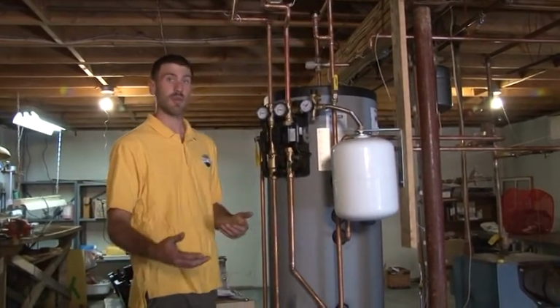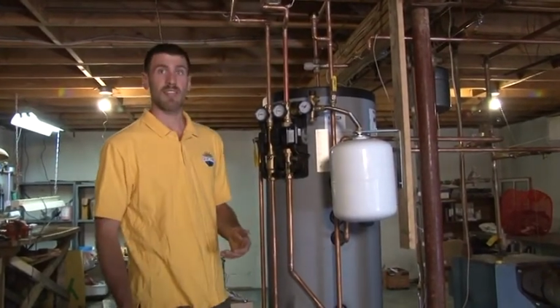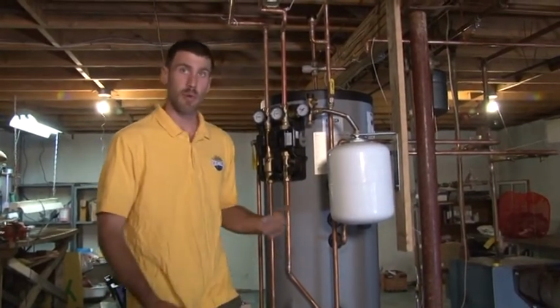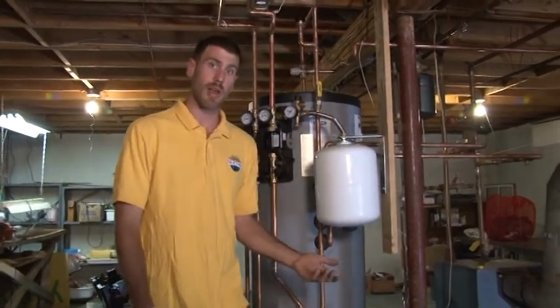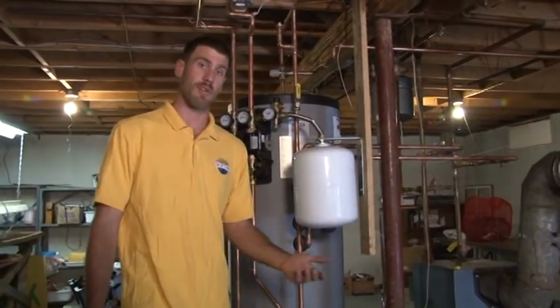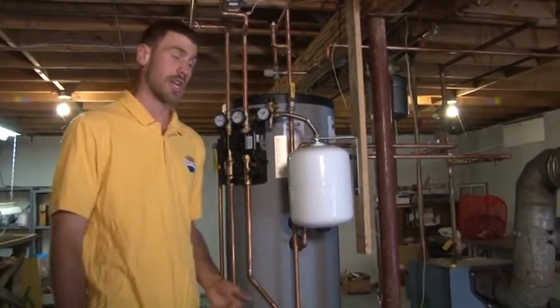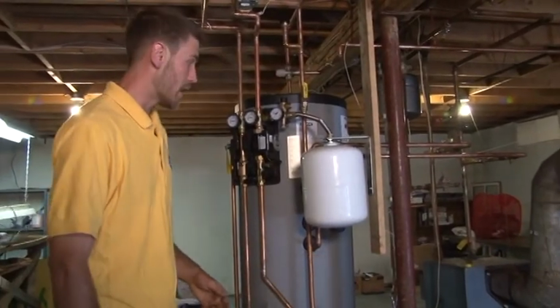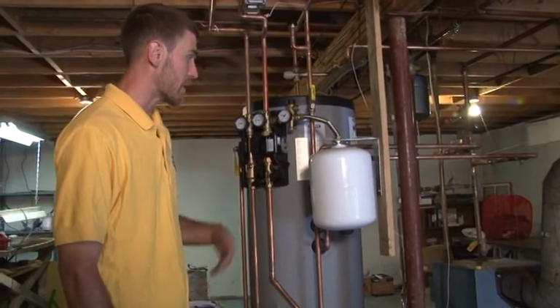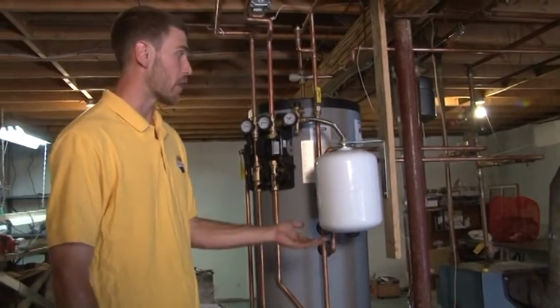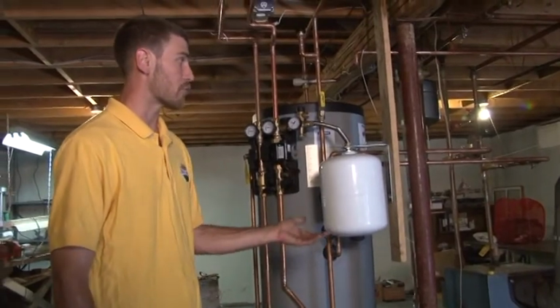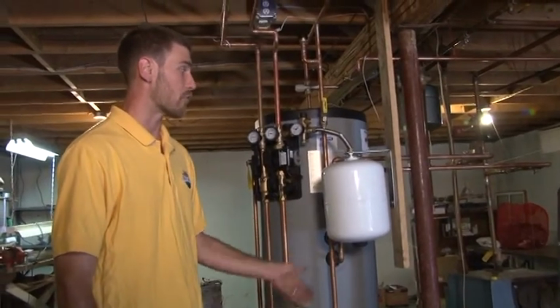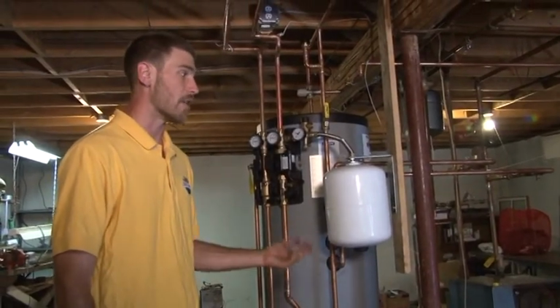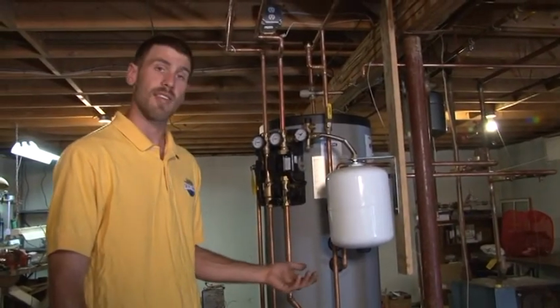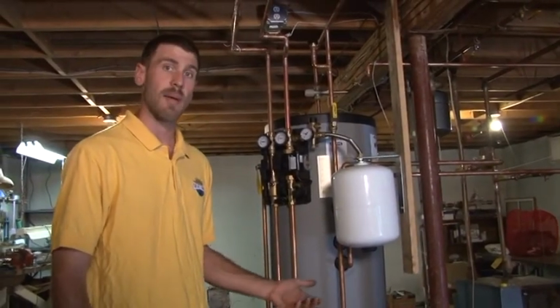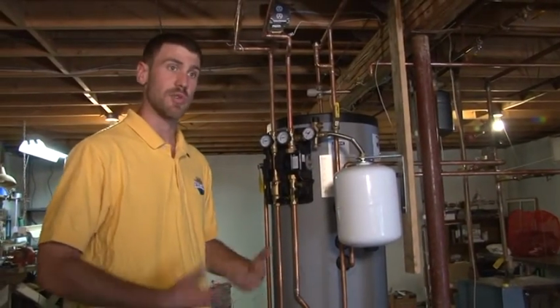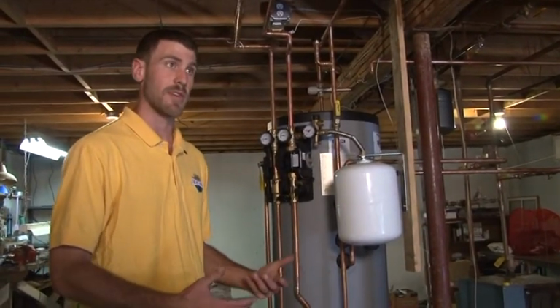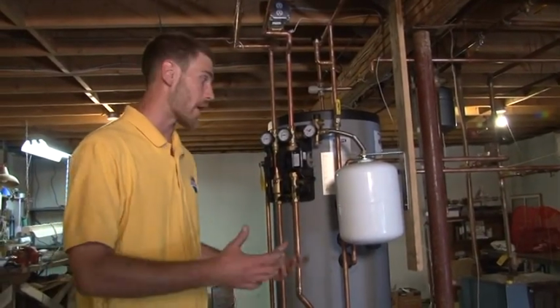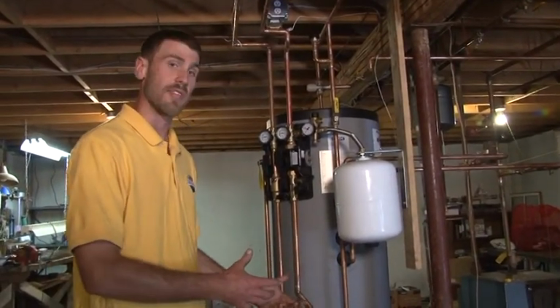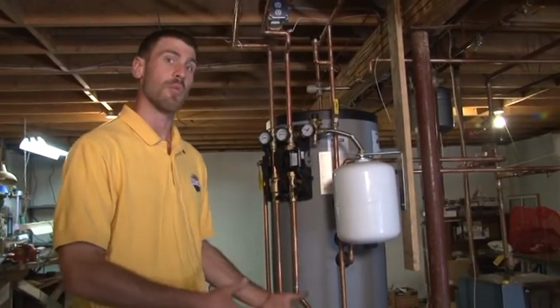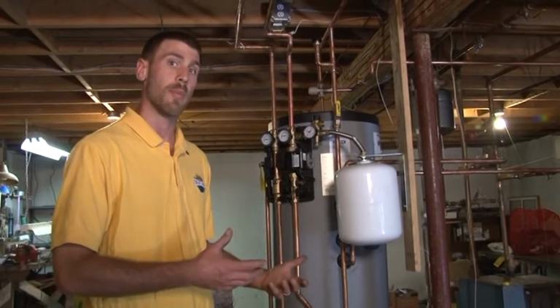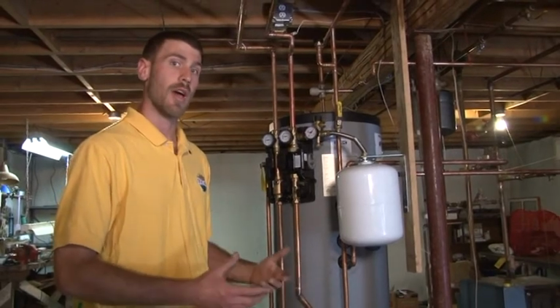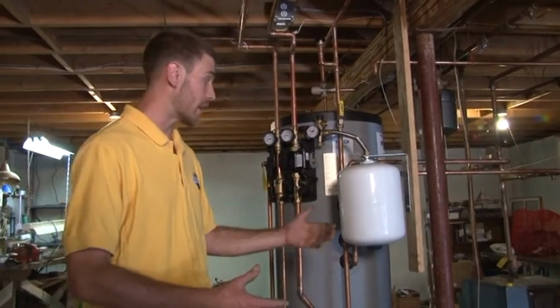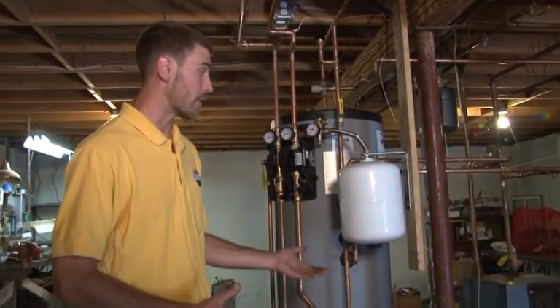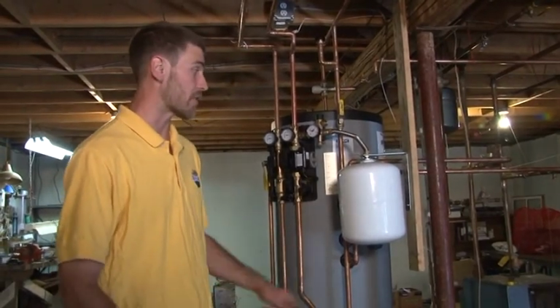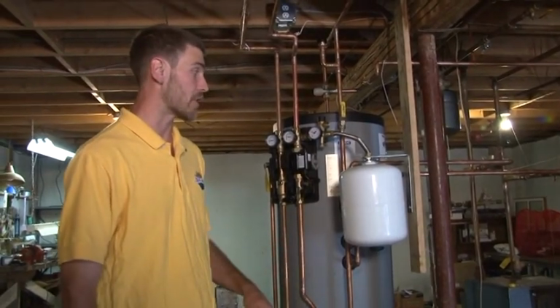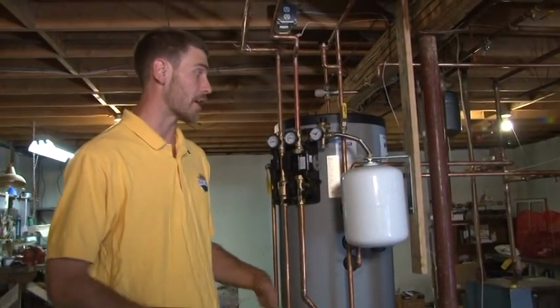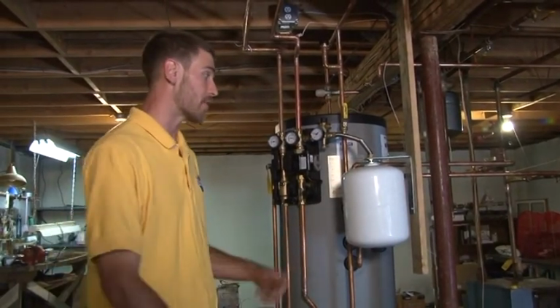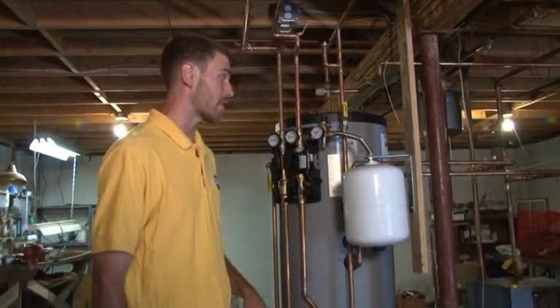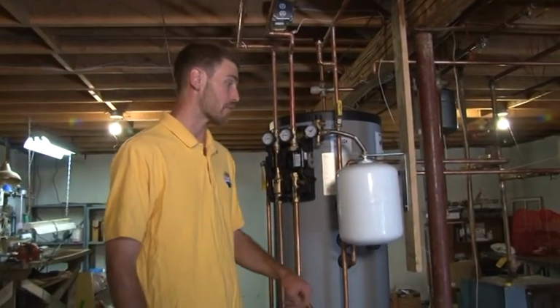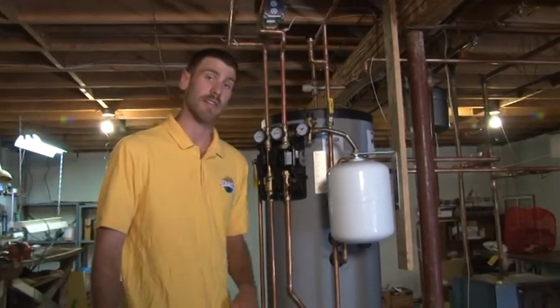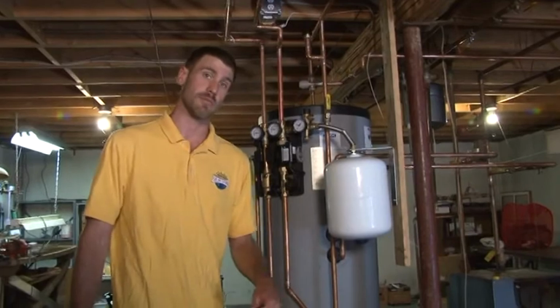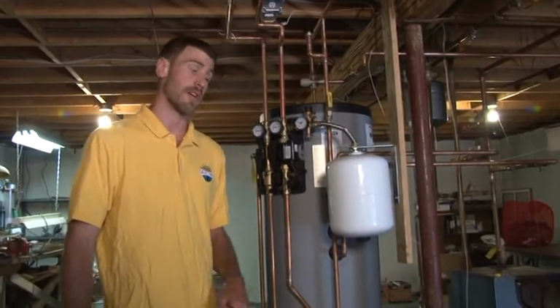By doing that it's made the boiler quite a bit more efficient, because this boiler ran a lot in the summertime just to keep the water that was inside of it warm, even though there's no insulation on the boiler — so it was relatively inefficient before this.